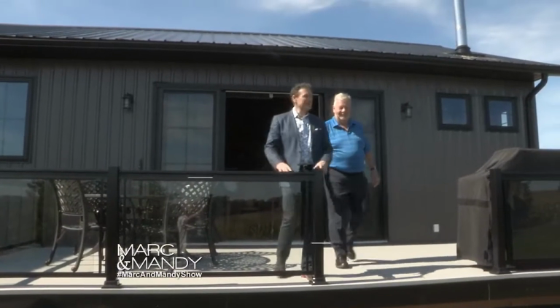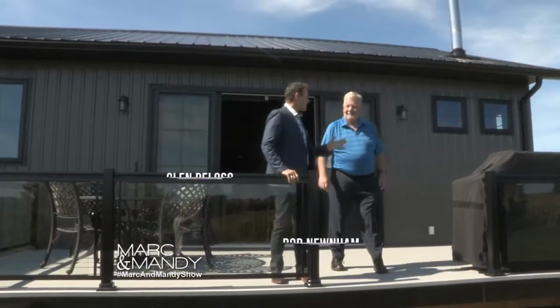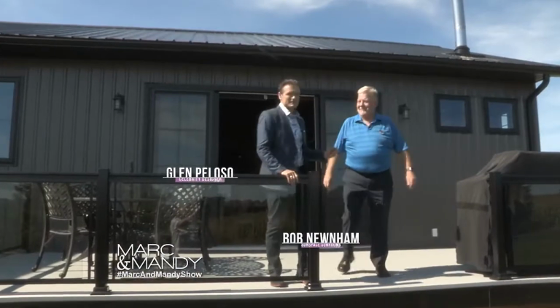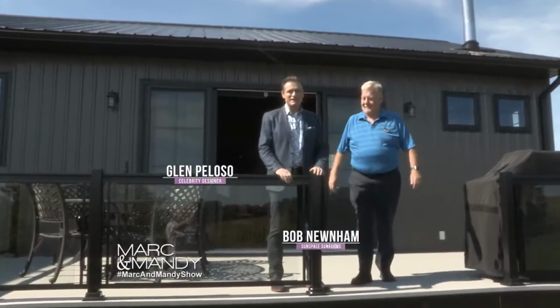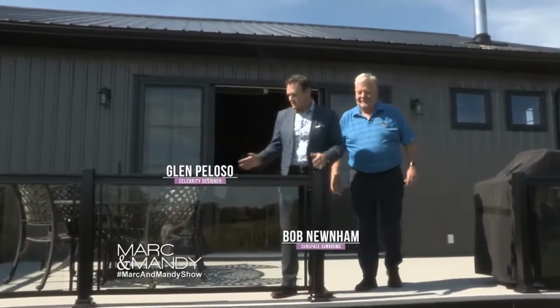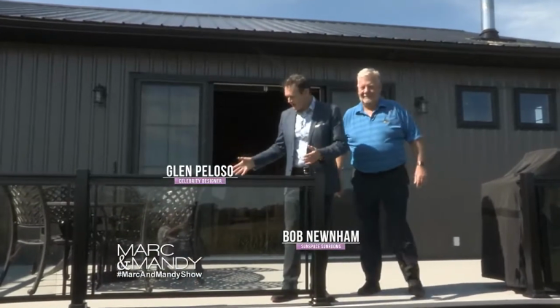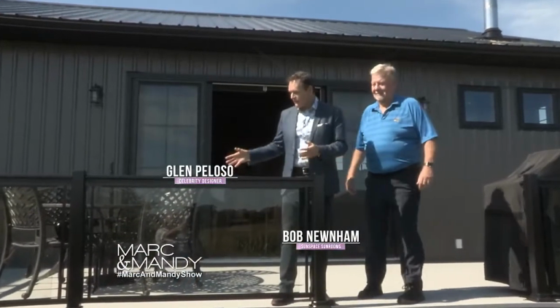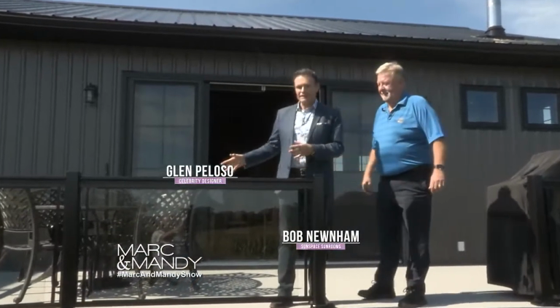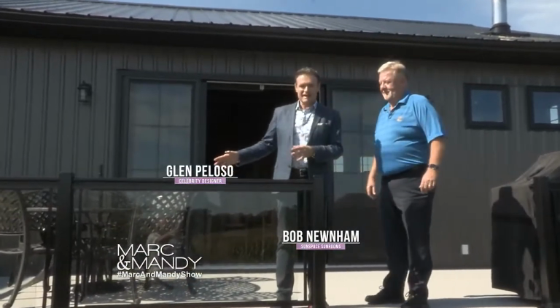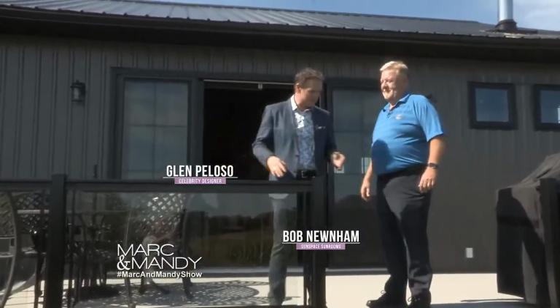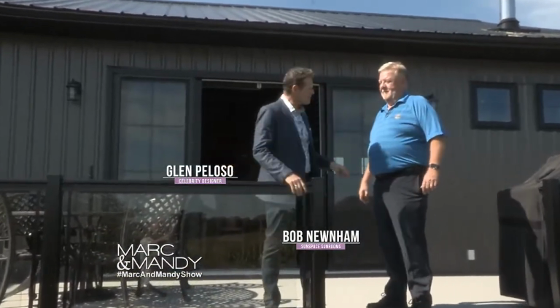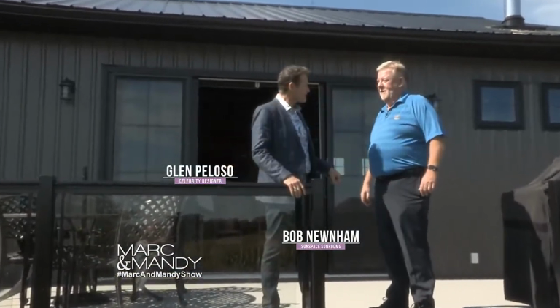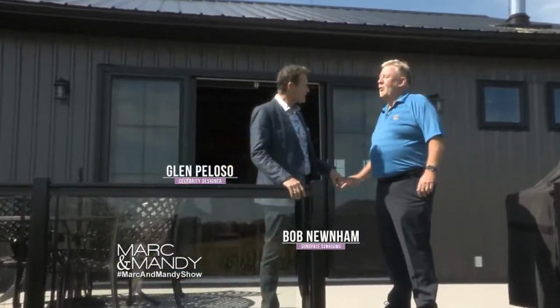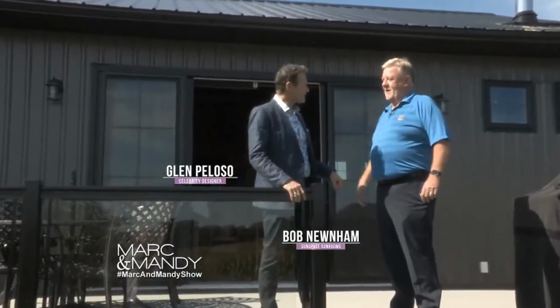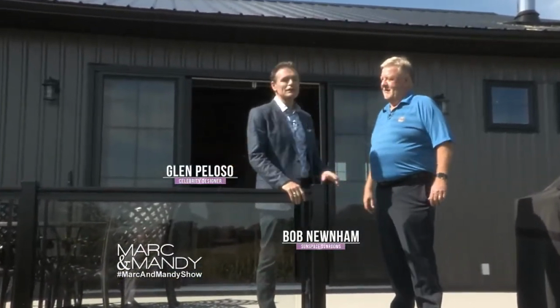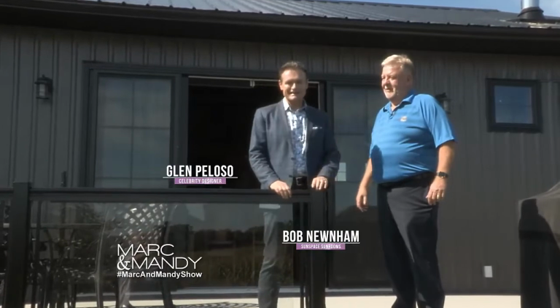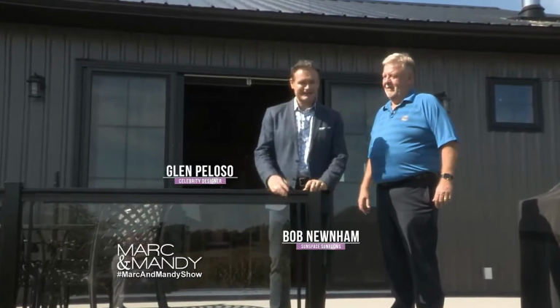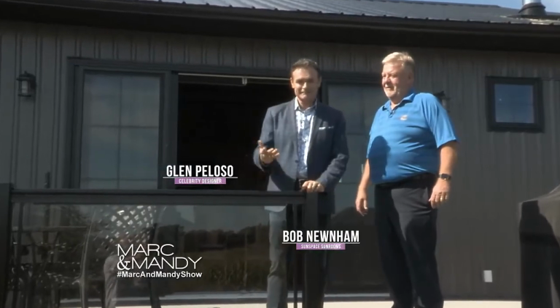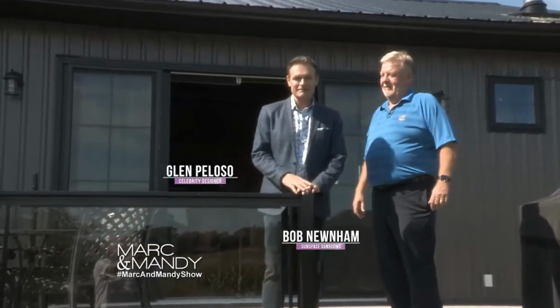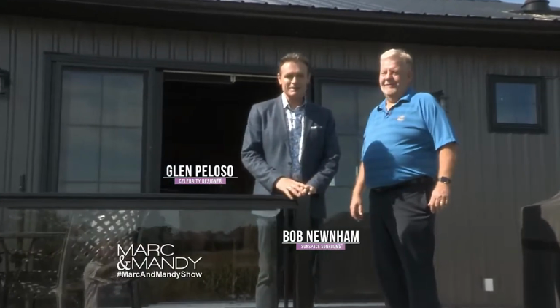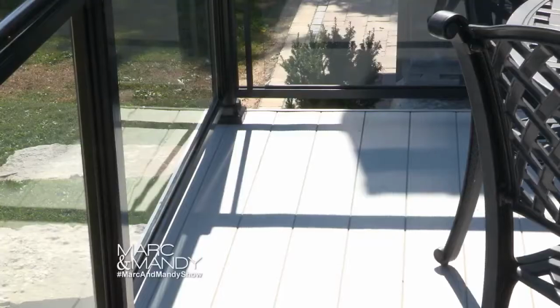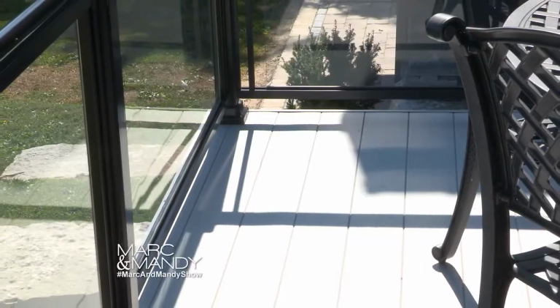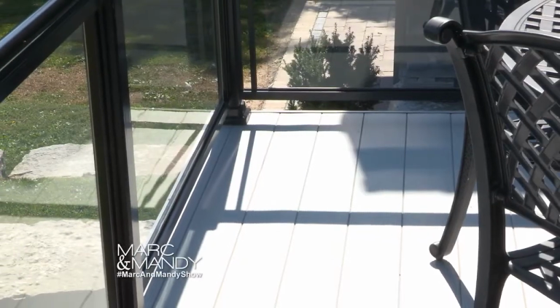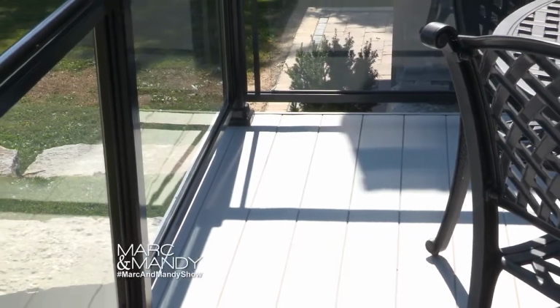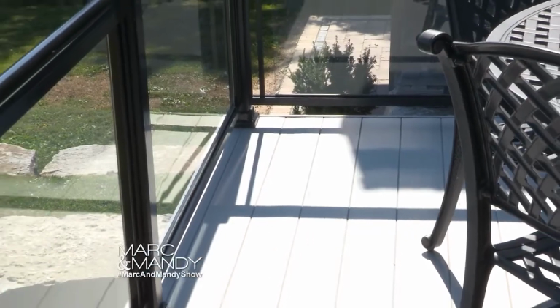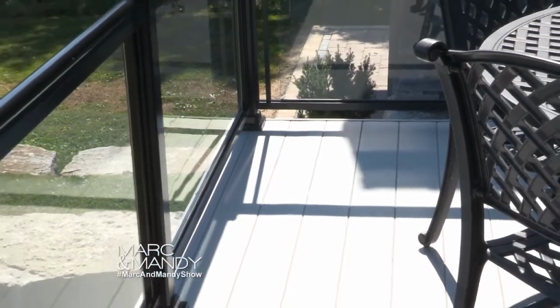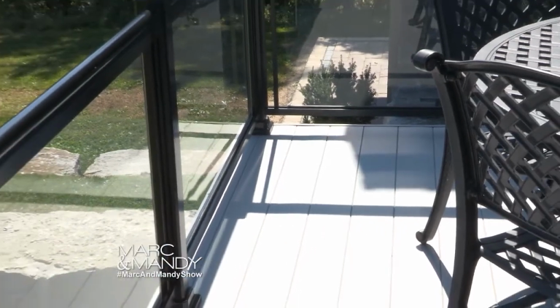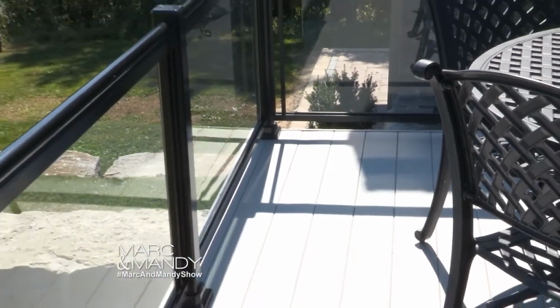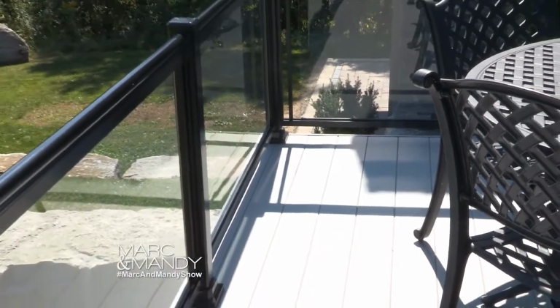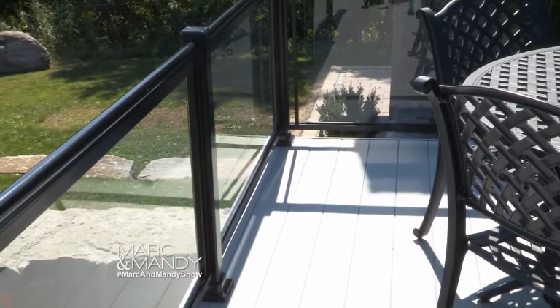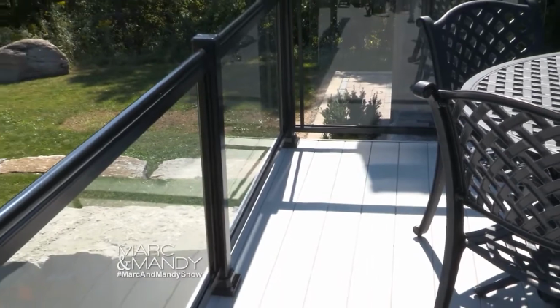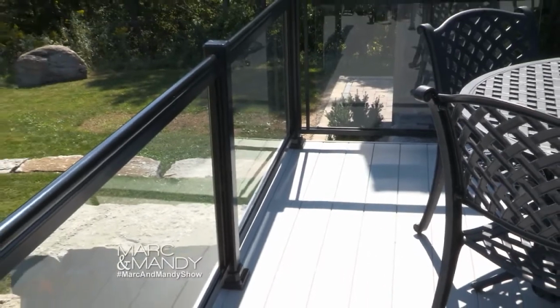I'm here with Bob from Sunspace and we were just talking about how great it is to have this — what did you call this? Alumadec. That's apparently what it's called. Apparently made out of aluminum, not hot at all, and completely weatherproof.